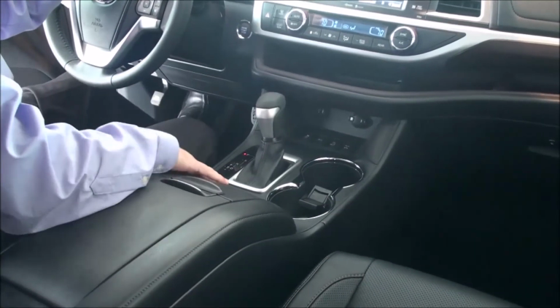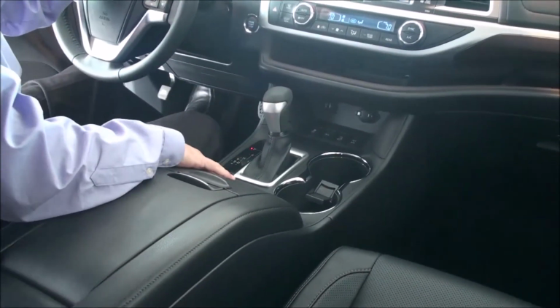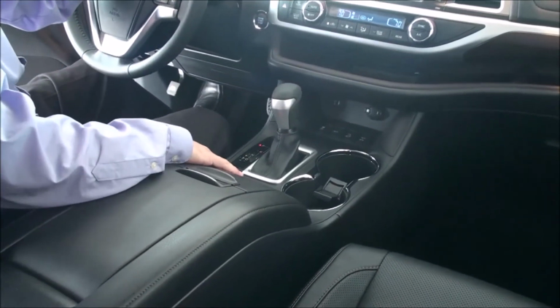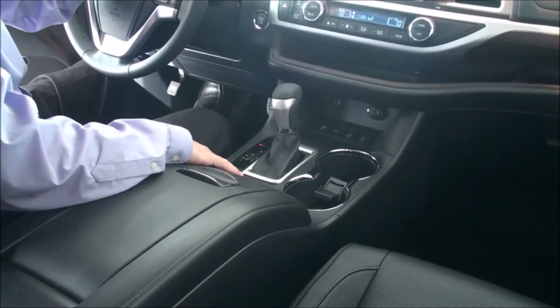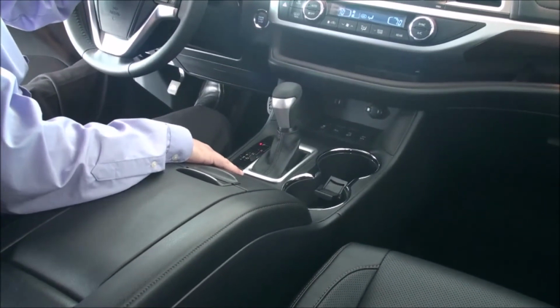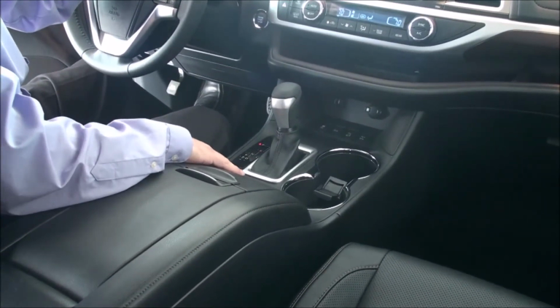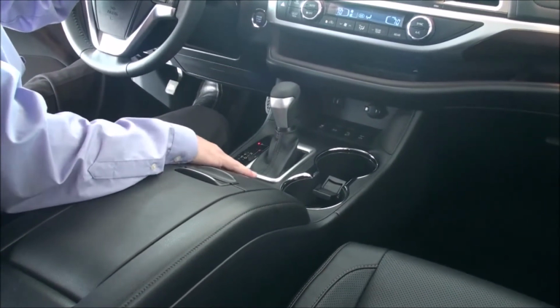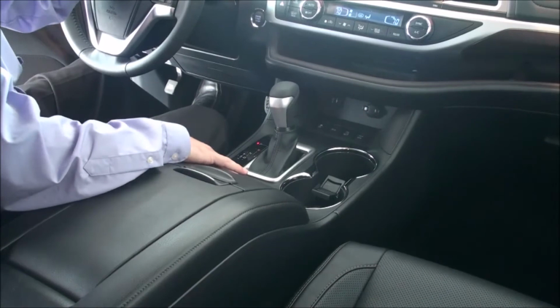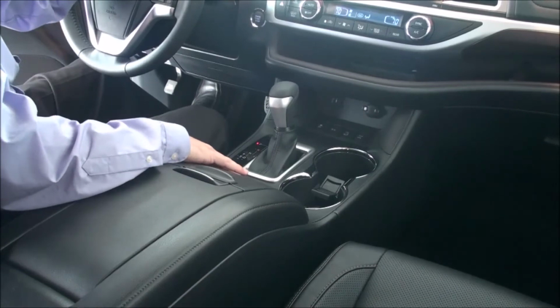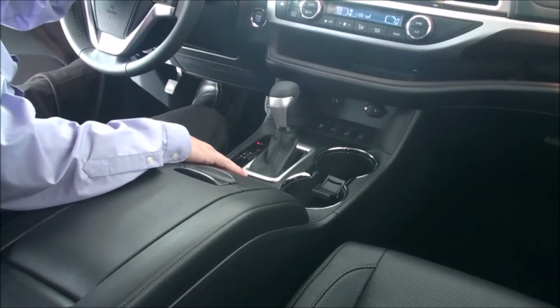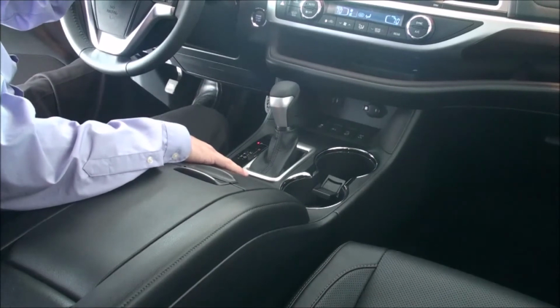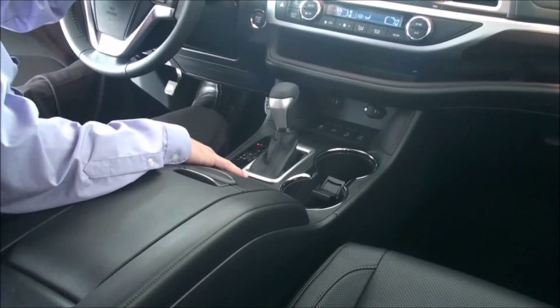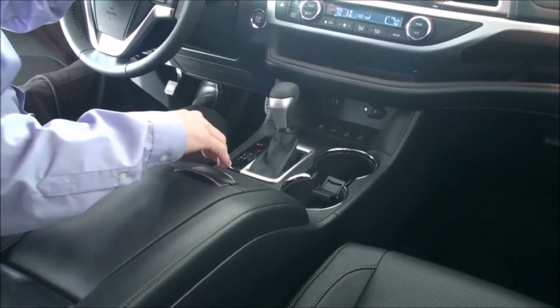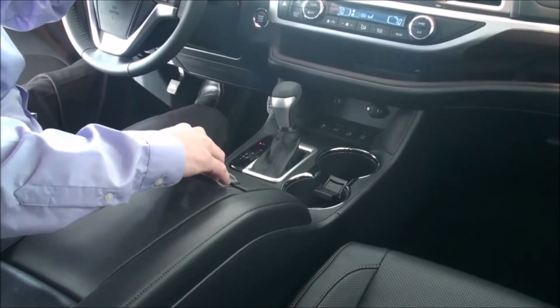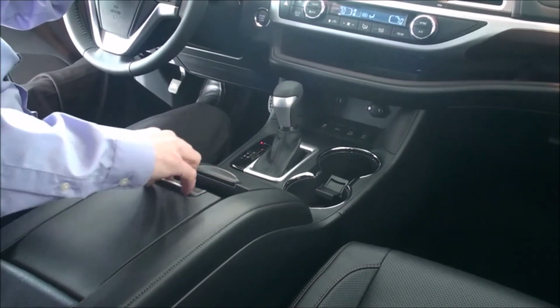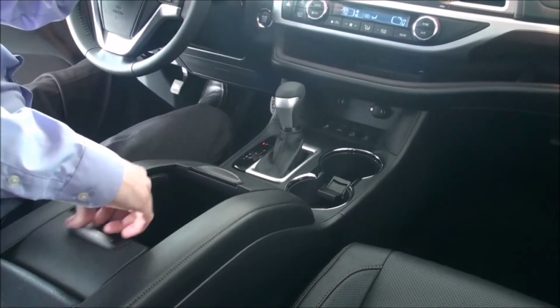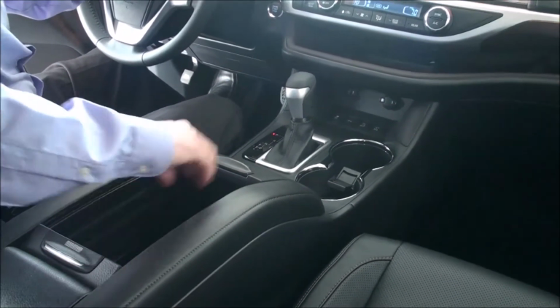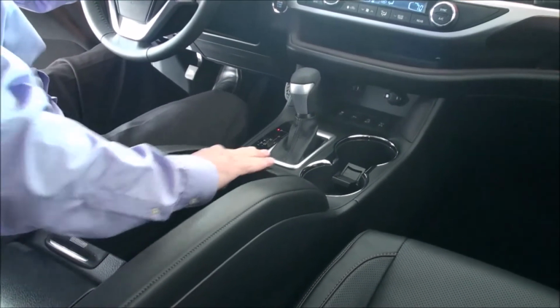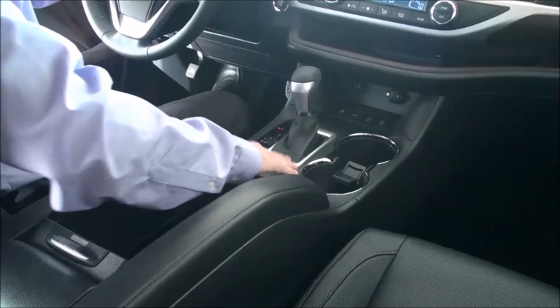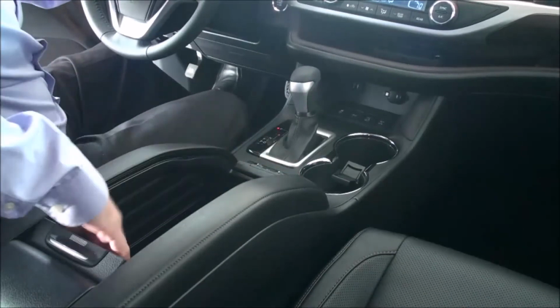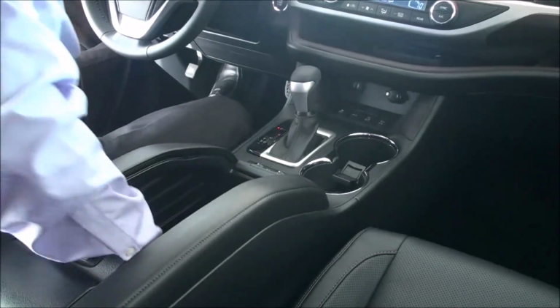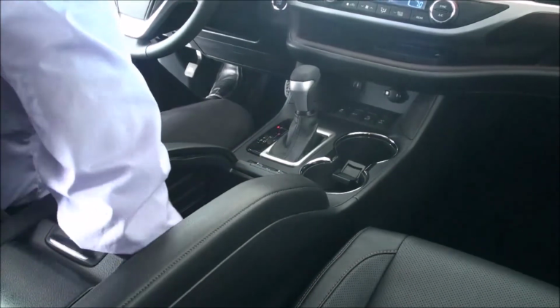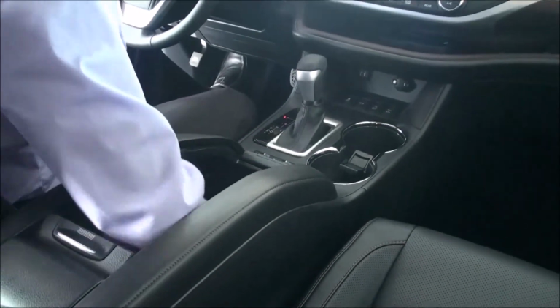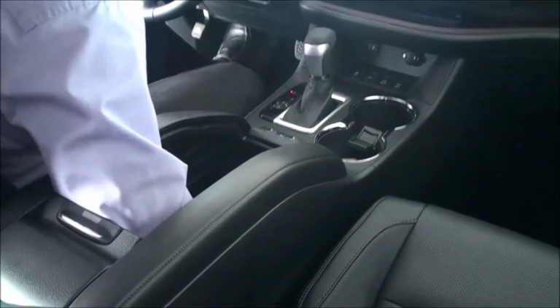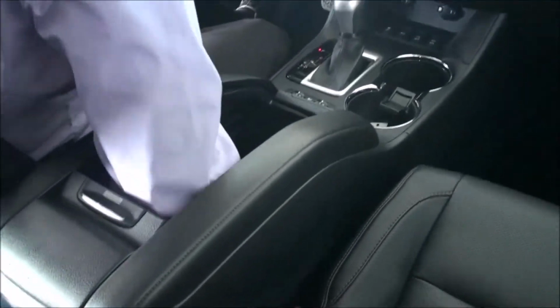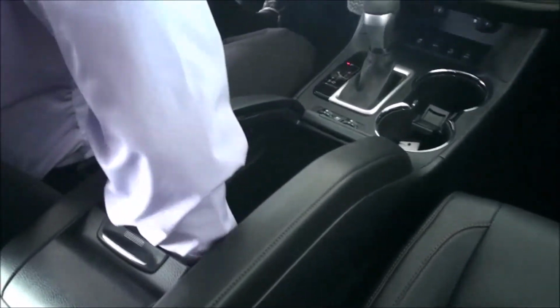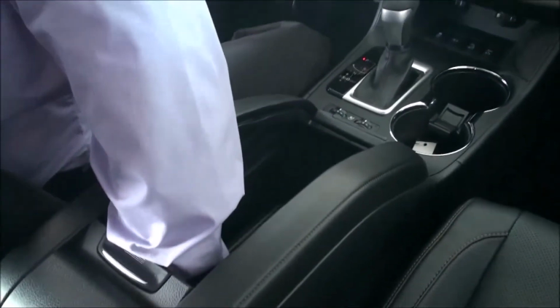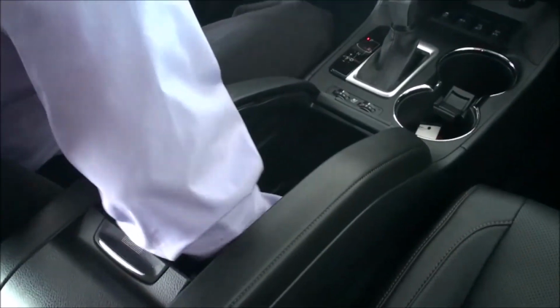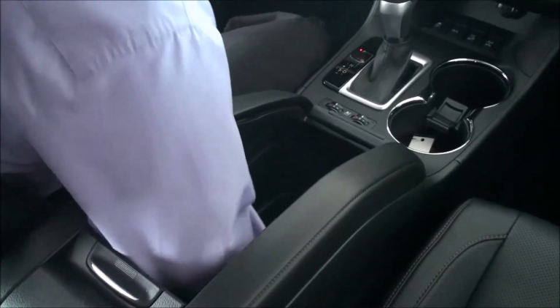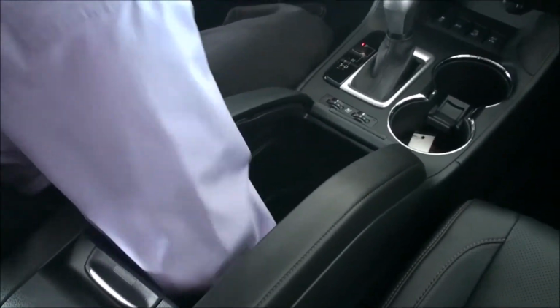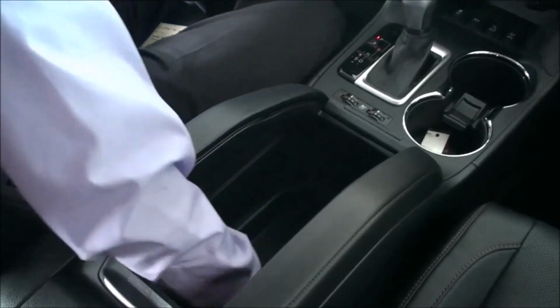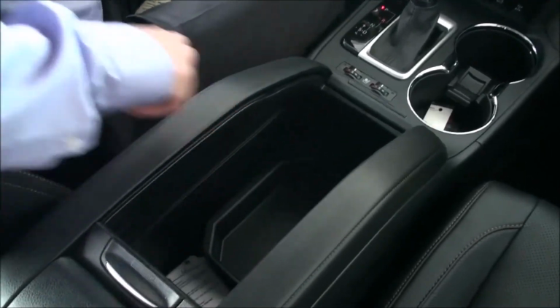Also, on the Limited you get heated and cooled seats. On the XLE you get heated seats. This cargo area has lots of space, as you can see right there.